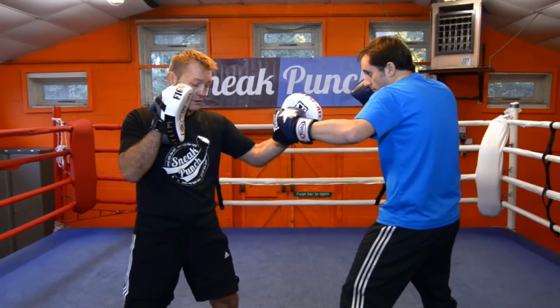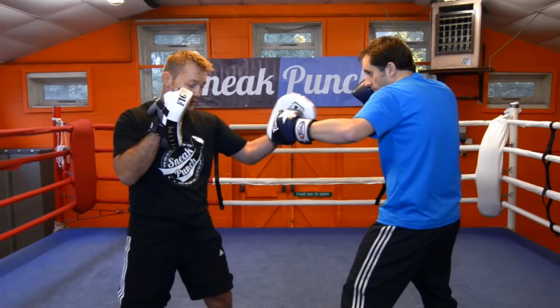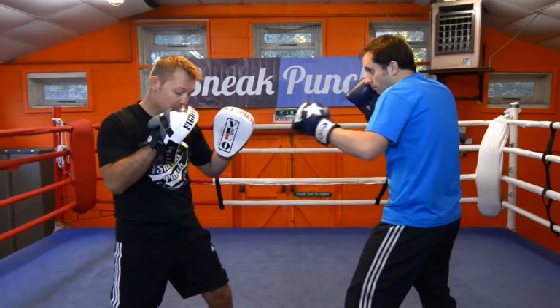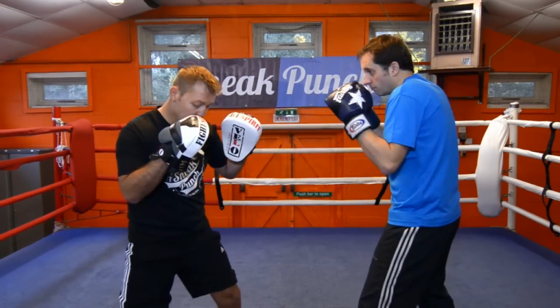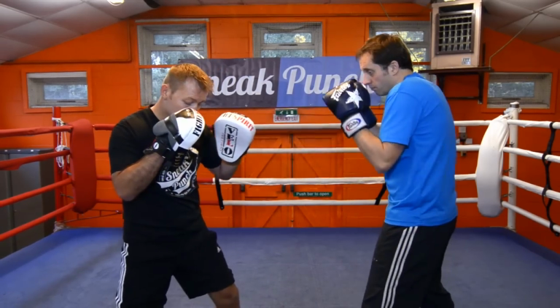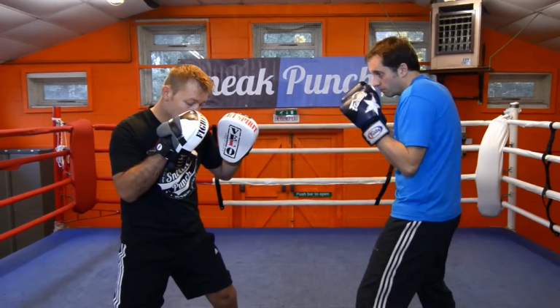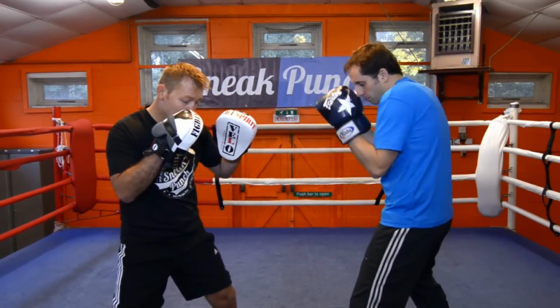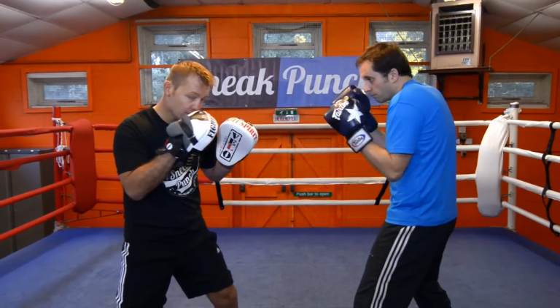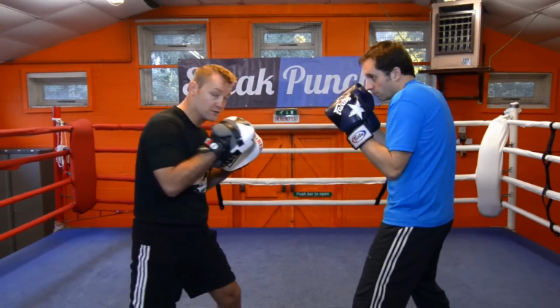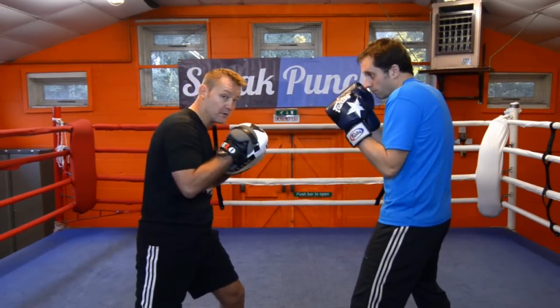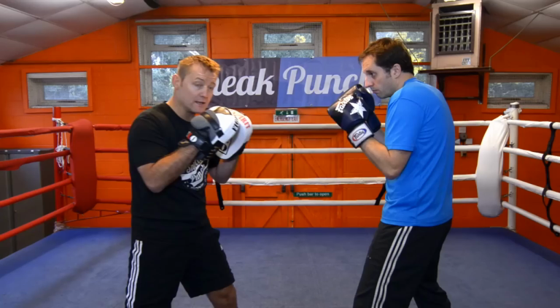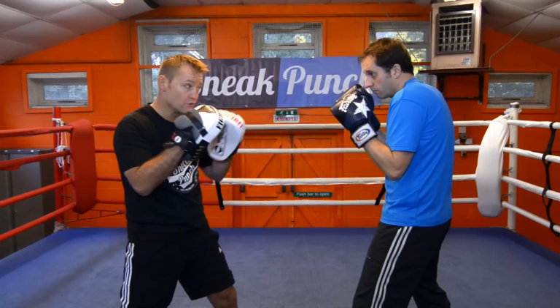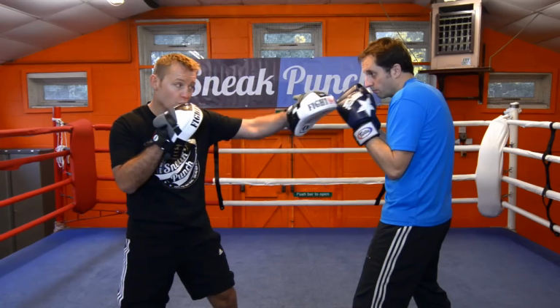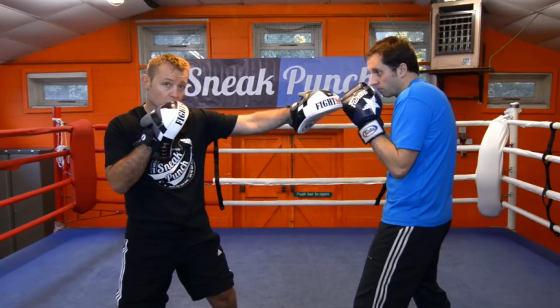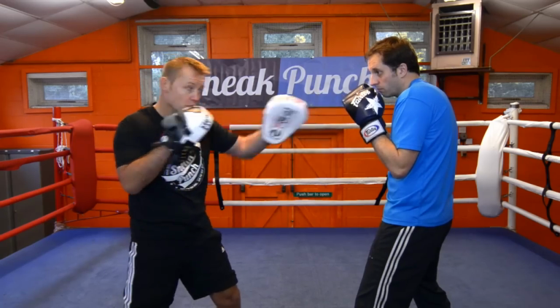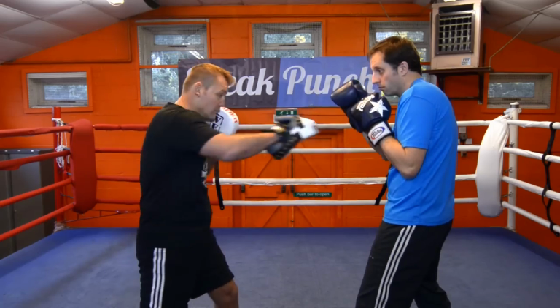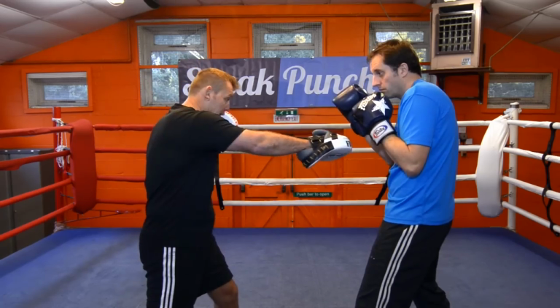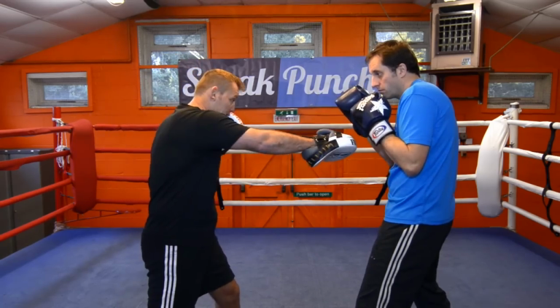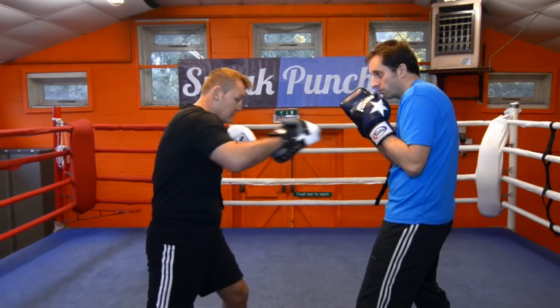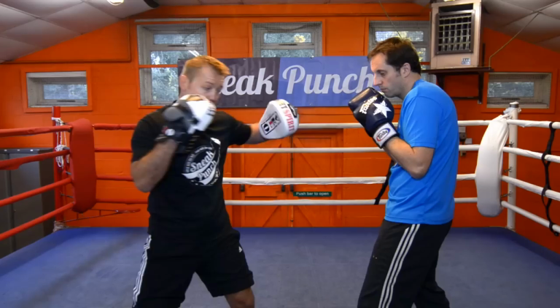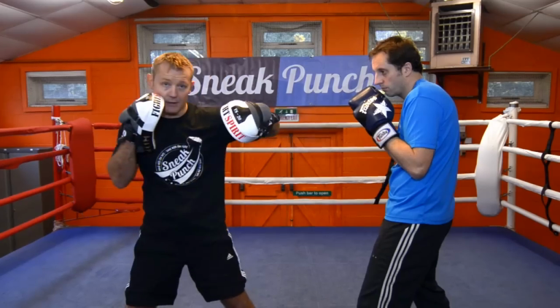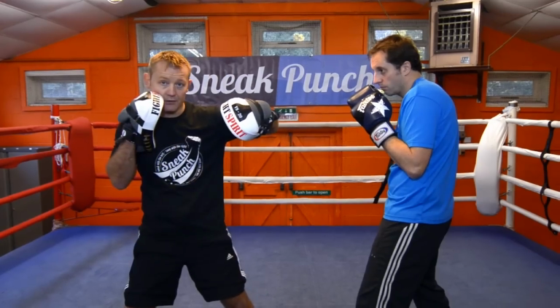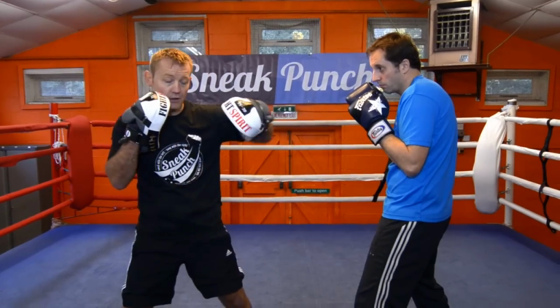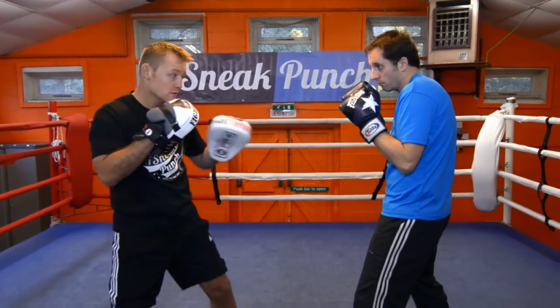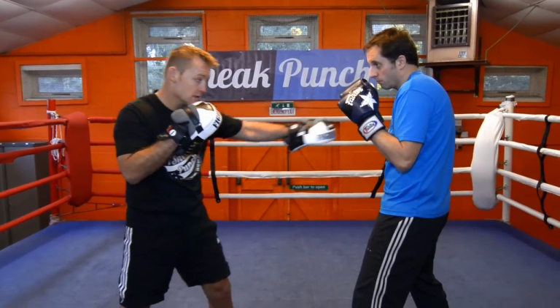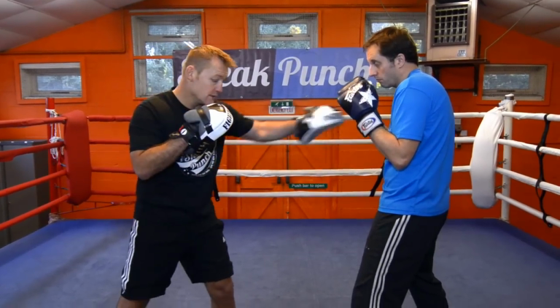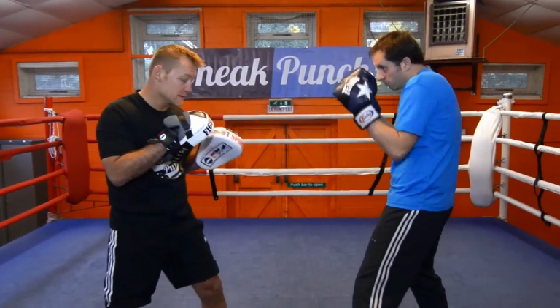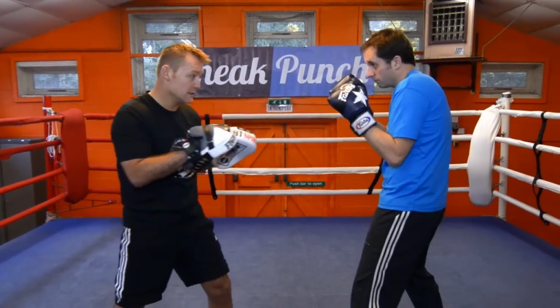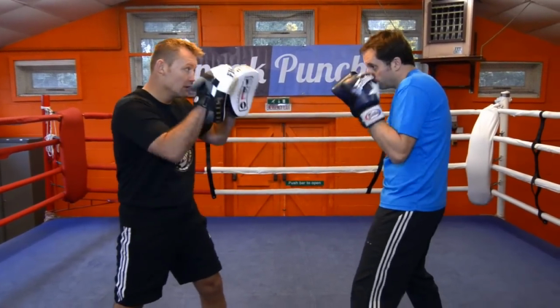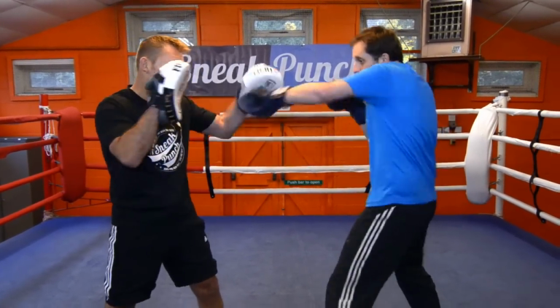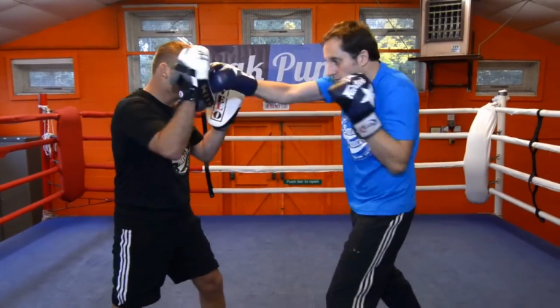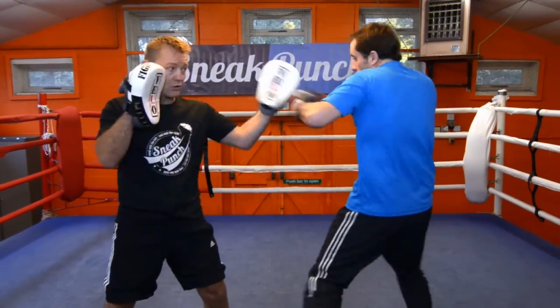Ok, make sure your legs are wide apart and you distribute your weight as you throw your one, your right hand, and then you come back with your left hook. Do that again, Steve, nice and steady. One, two, hook.